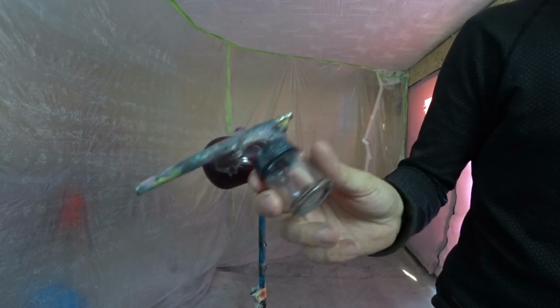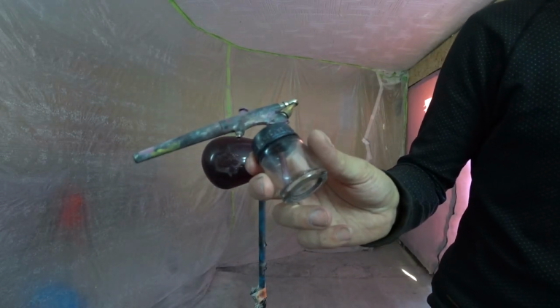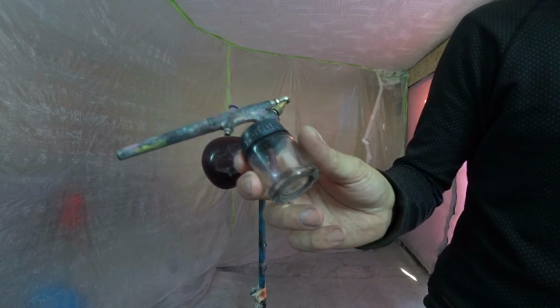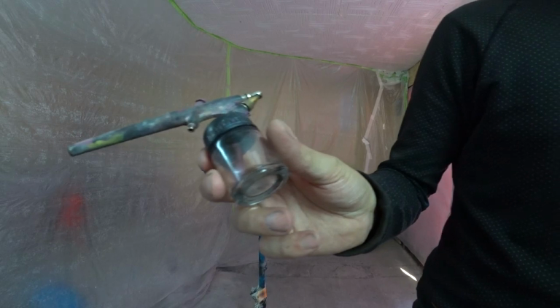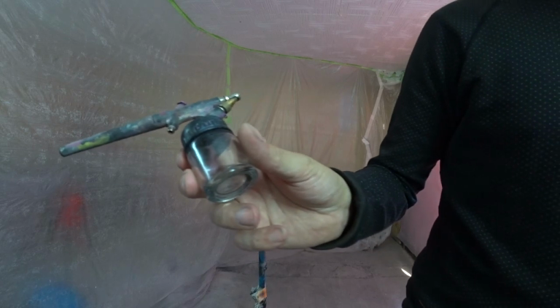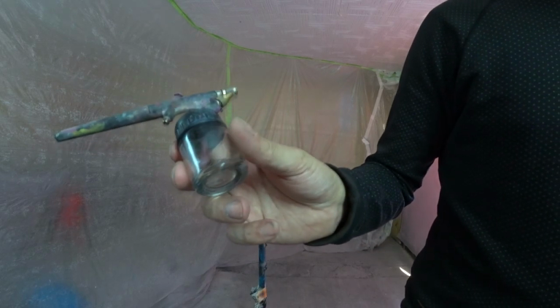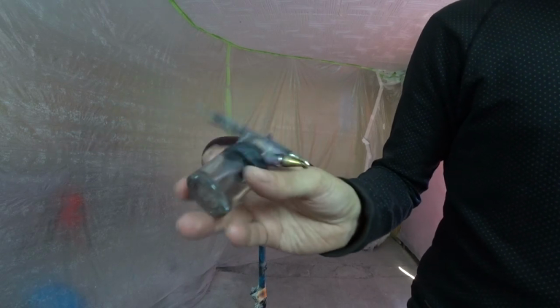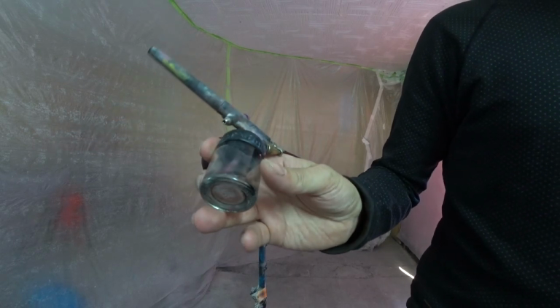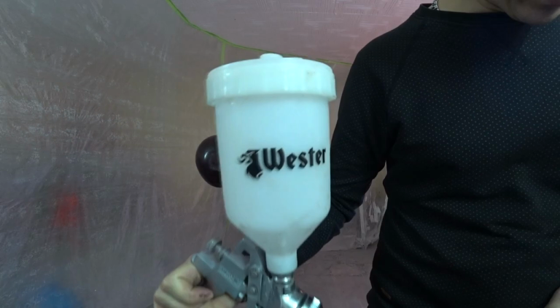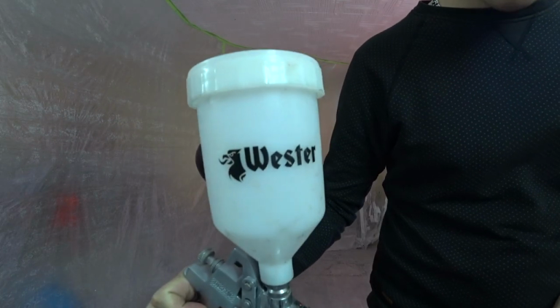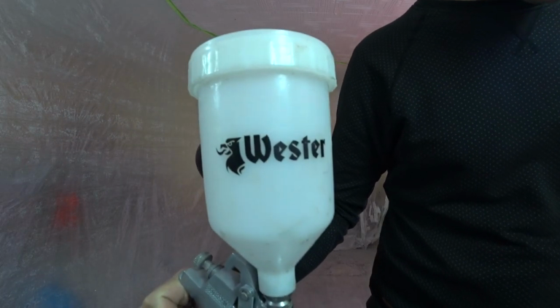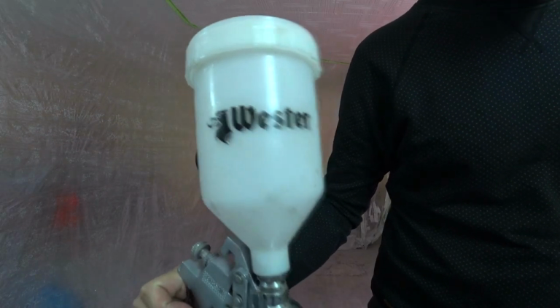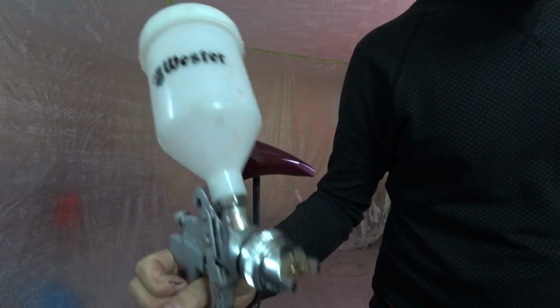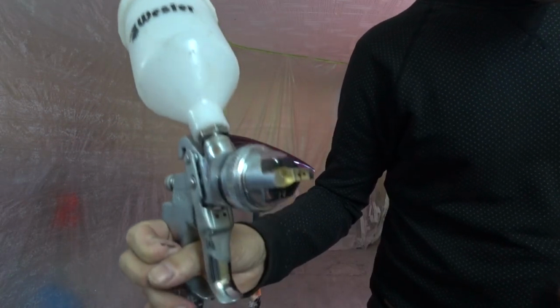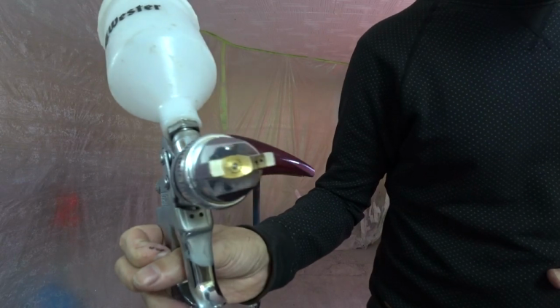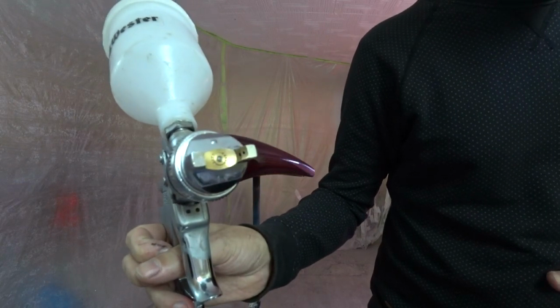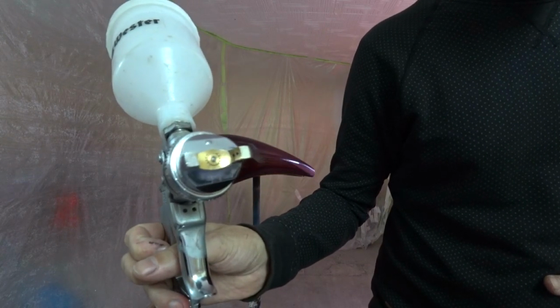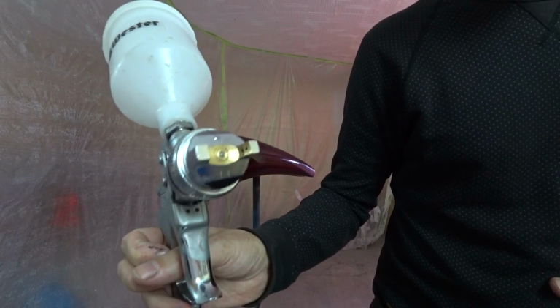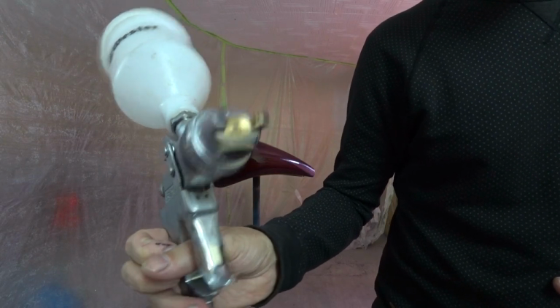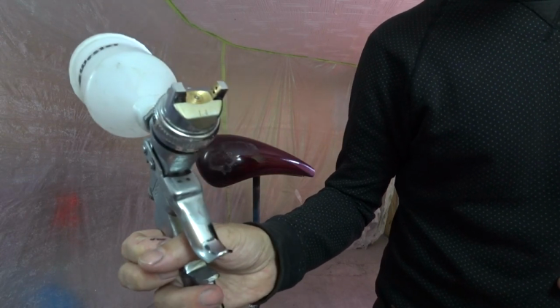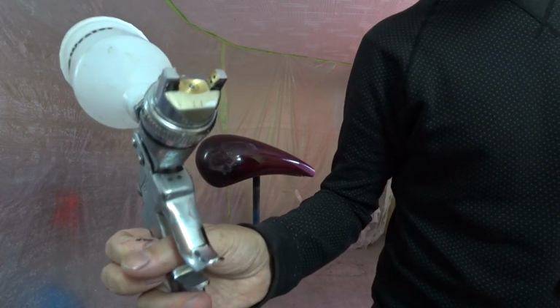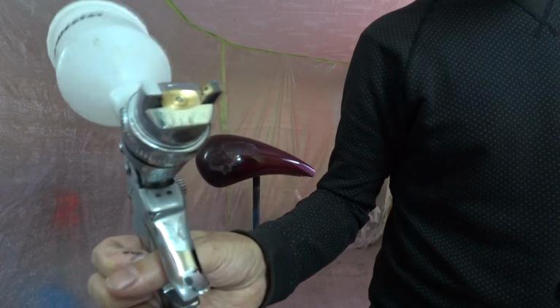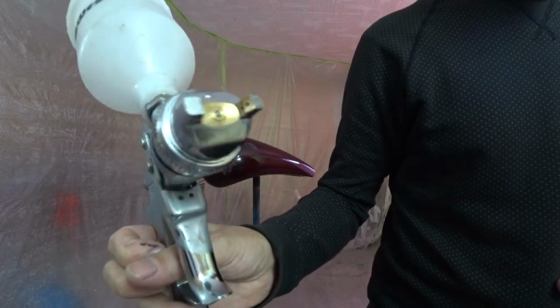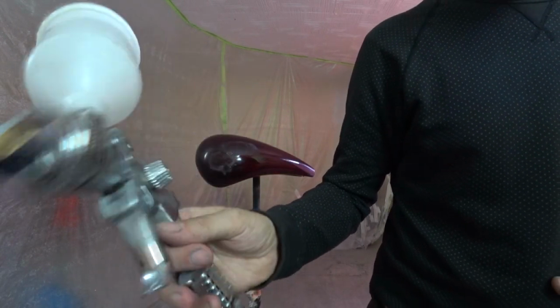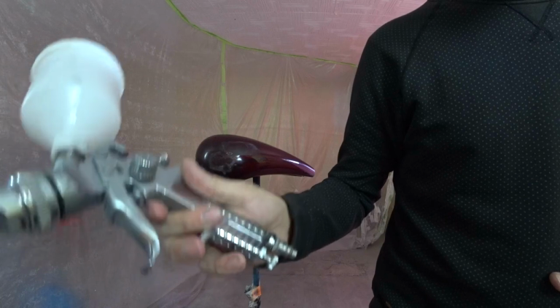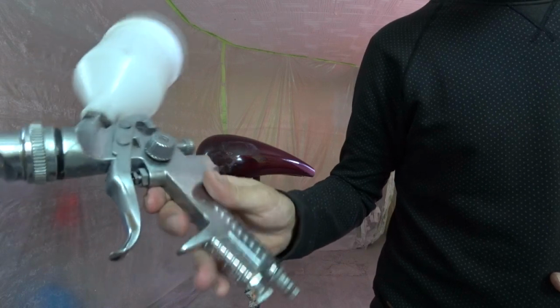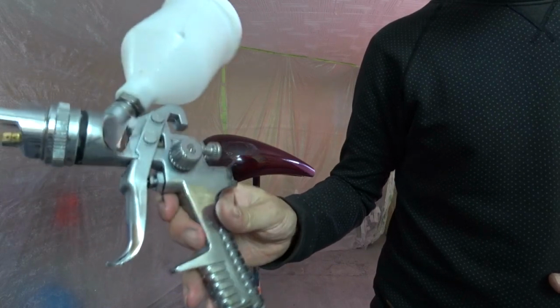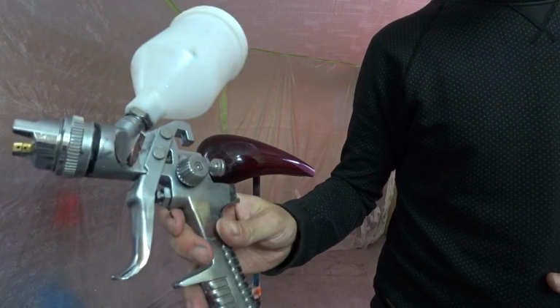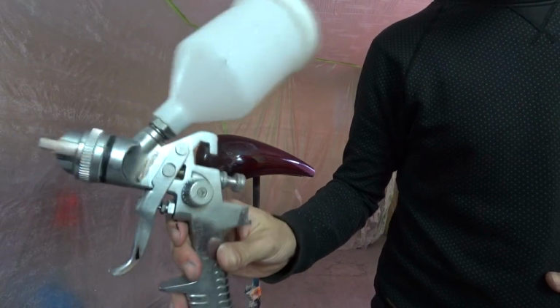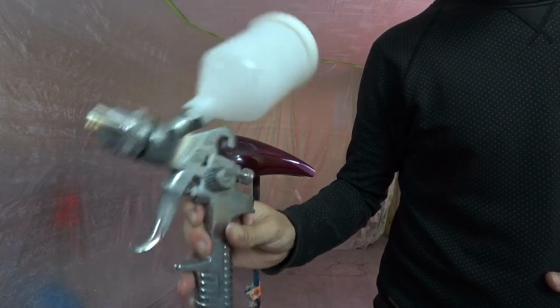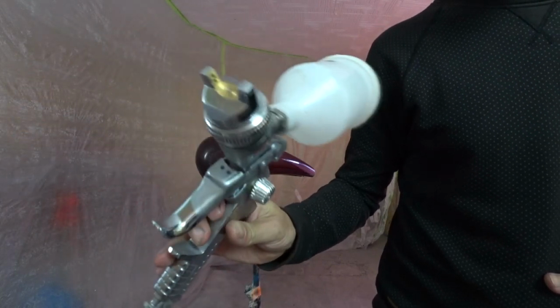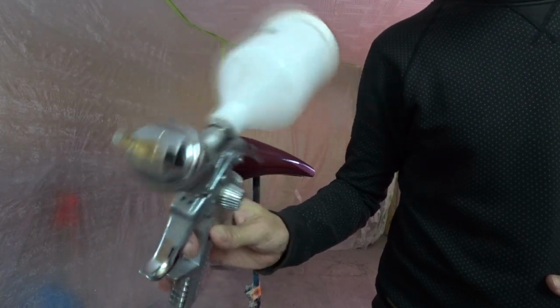Next, my spray gun which I use only for clear coat. It's a Wester with nozzle 1.4. It's an ordinary spray gun which I bought for 25 dollars.